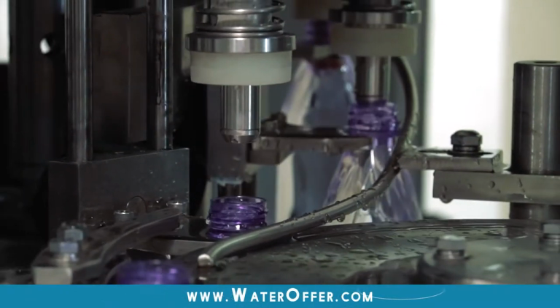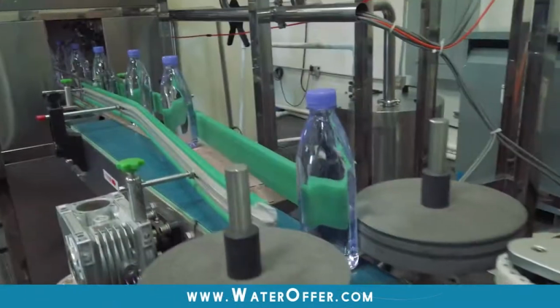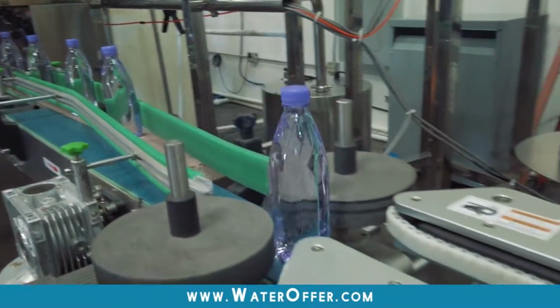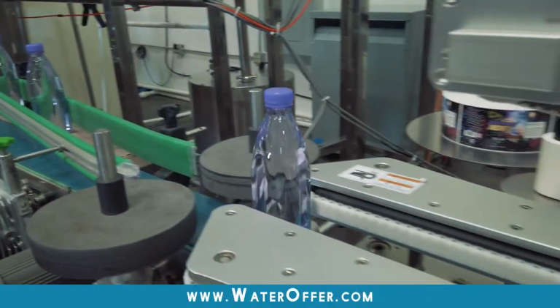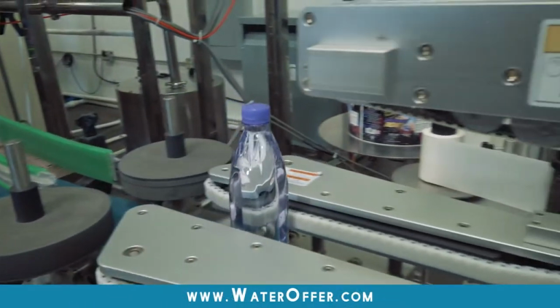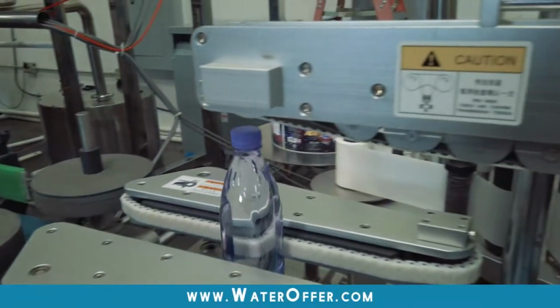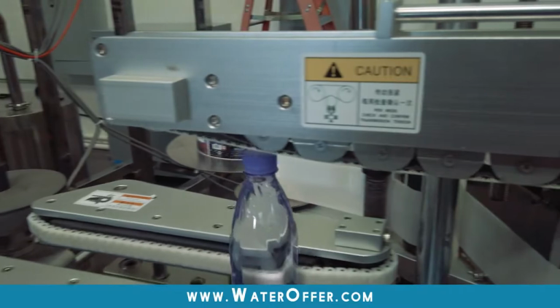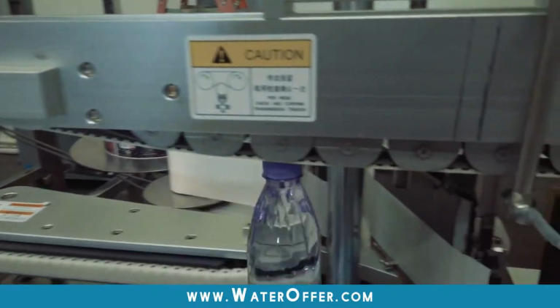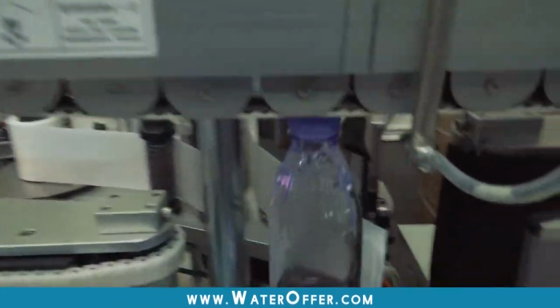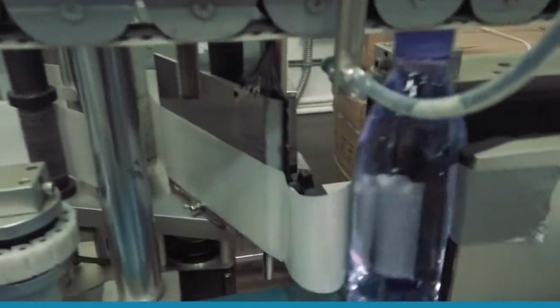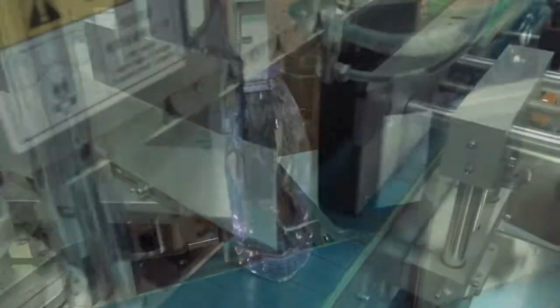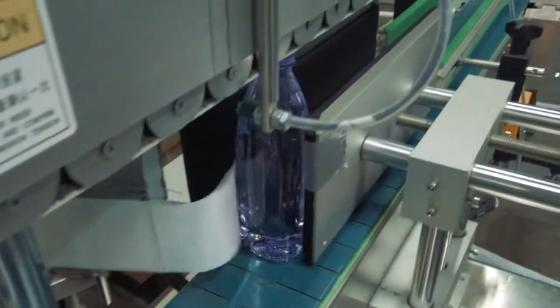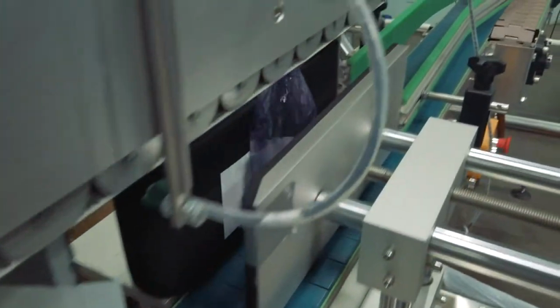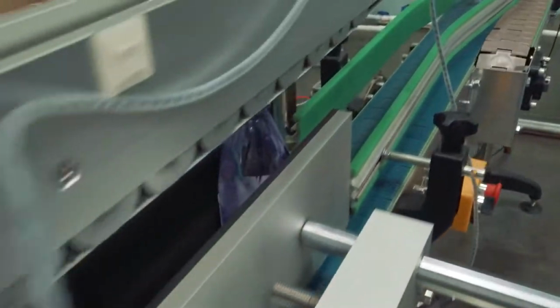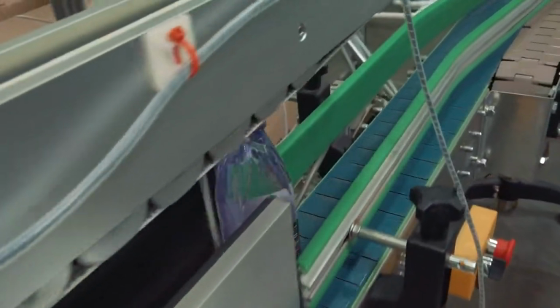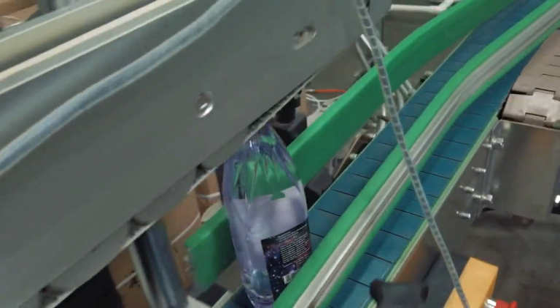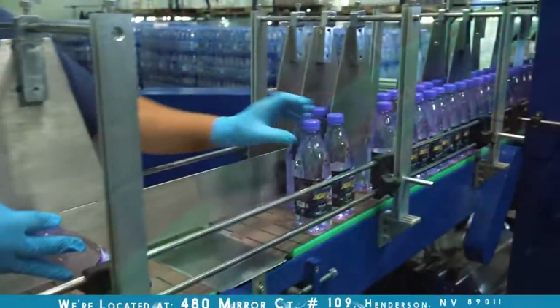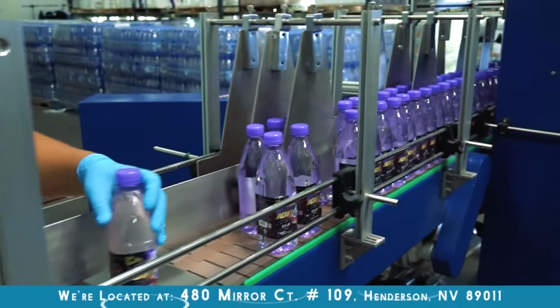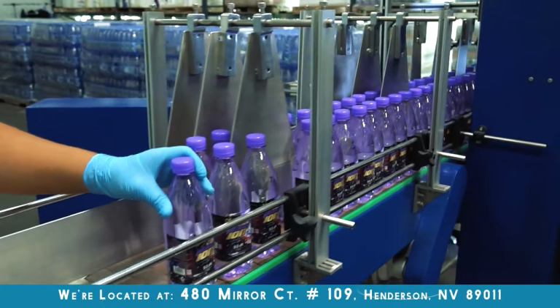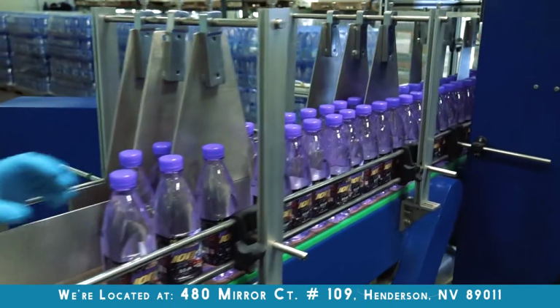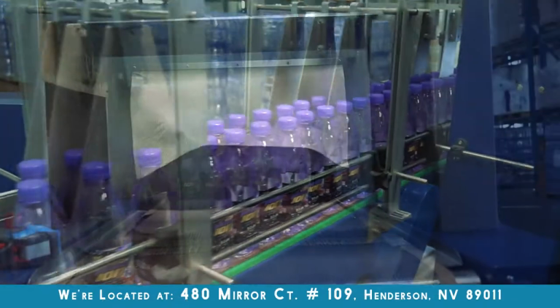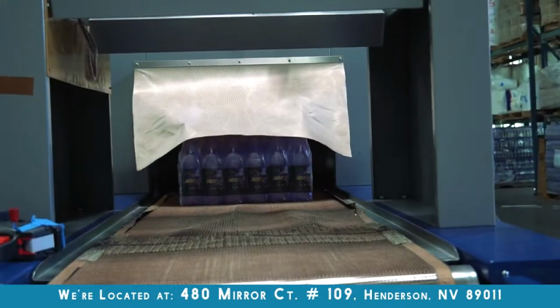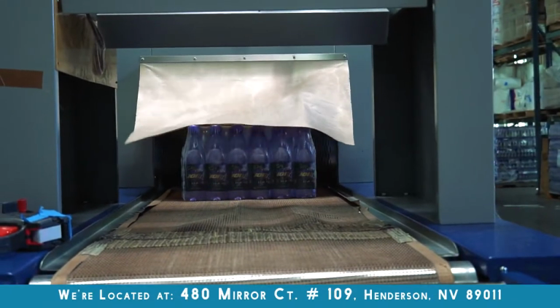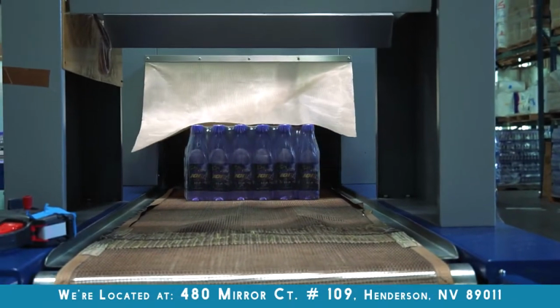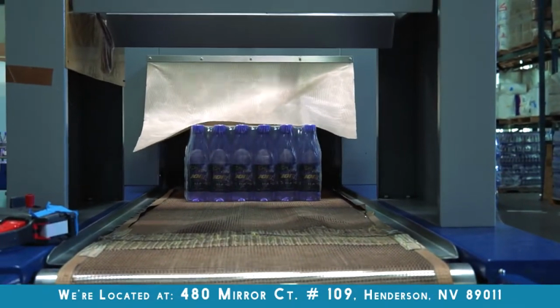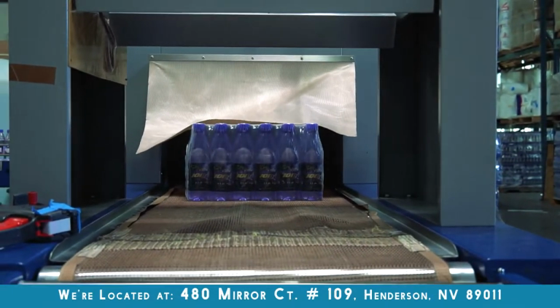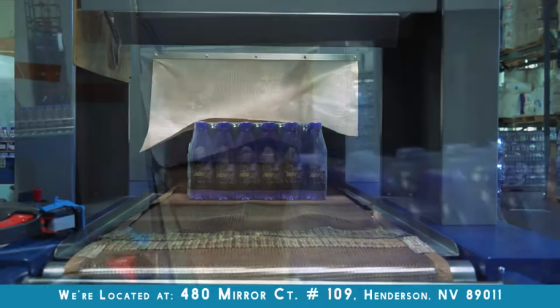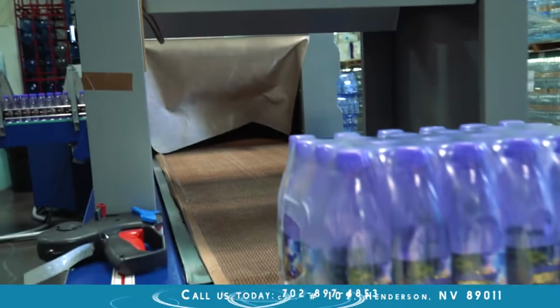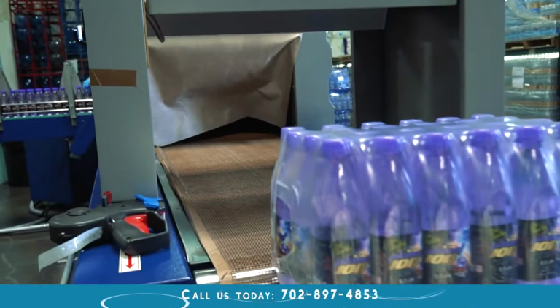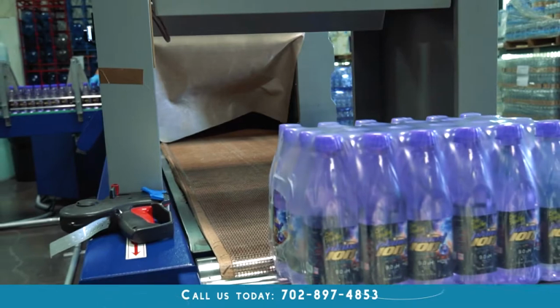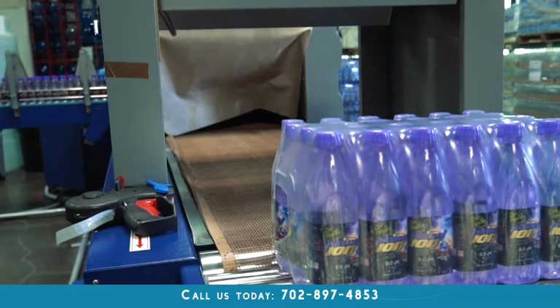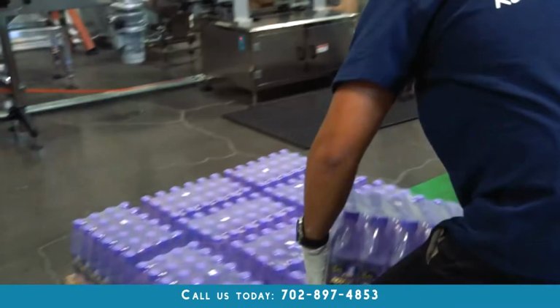The next process is a drying process of the bottle, where a label is then applied to the bottle, and then it goes through the shrink wrap process where it's delivered to the stores or your office.